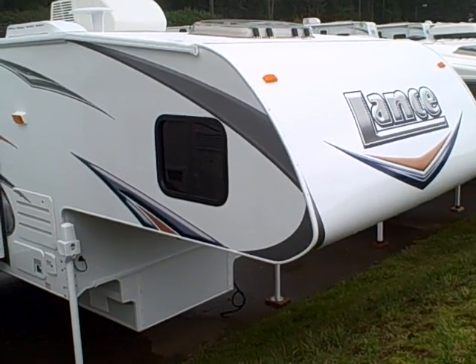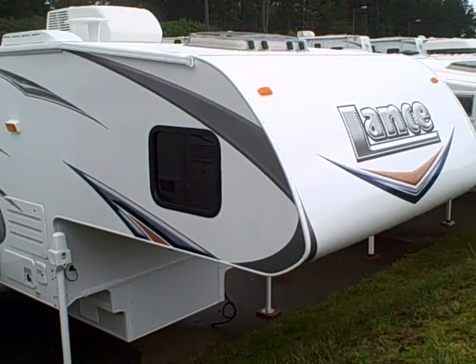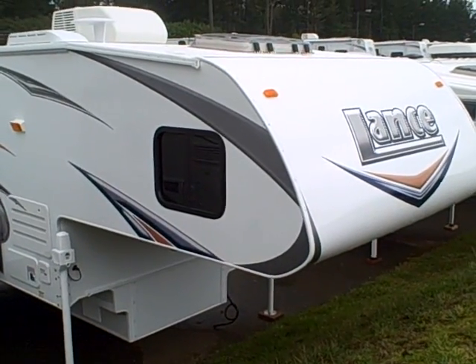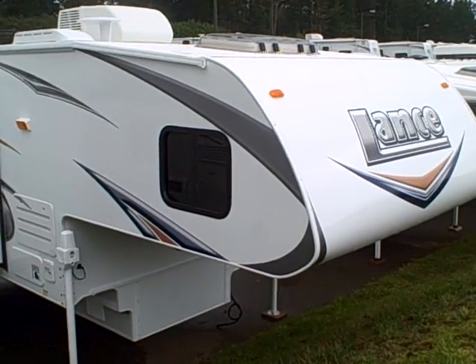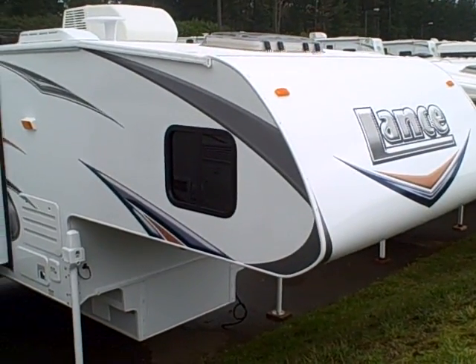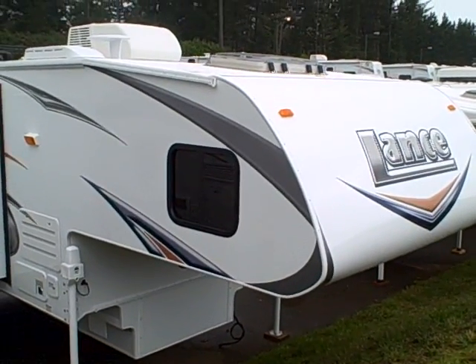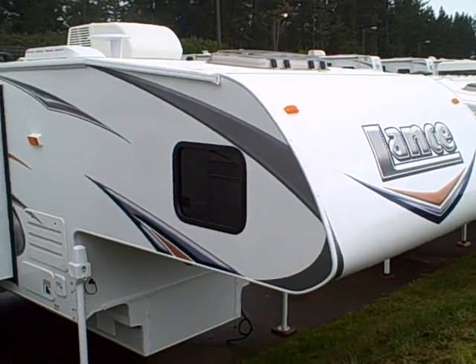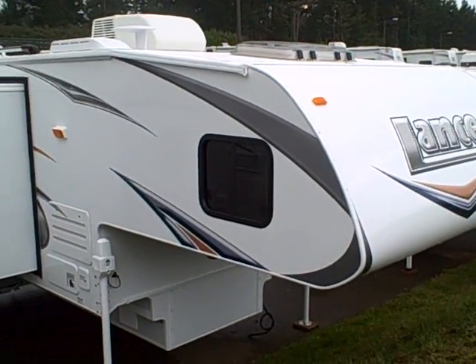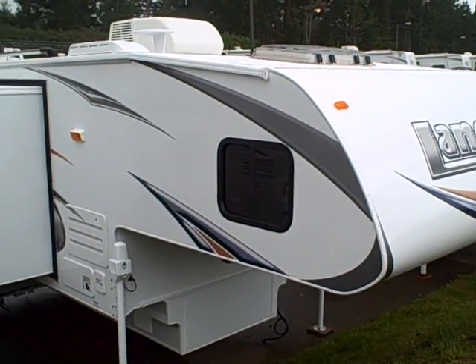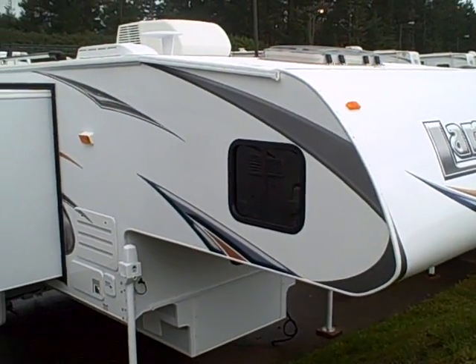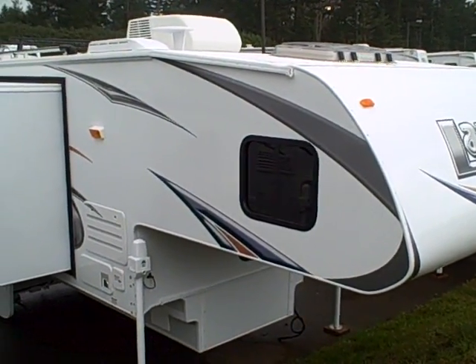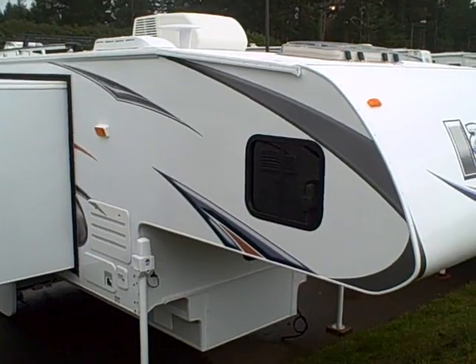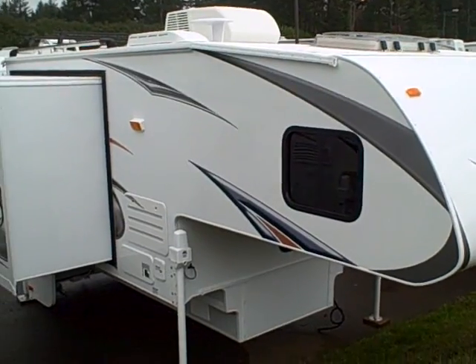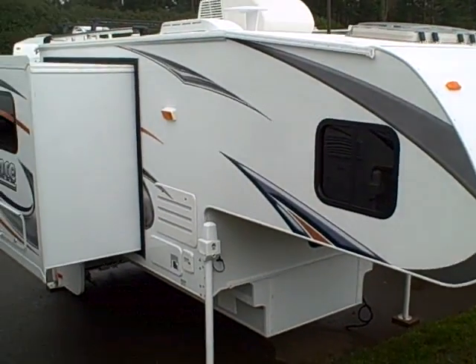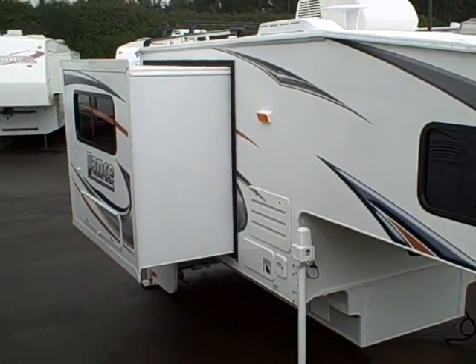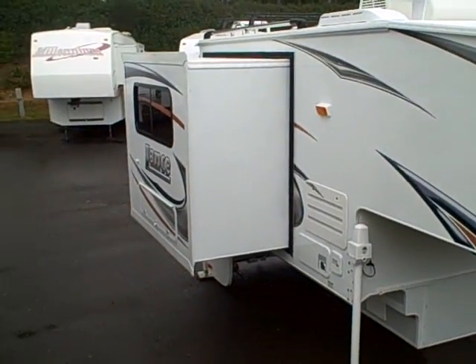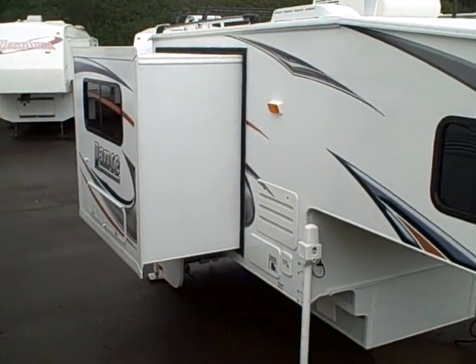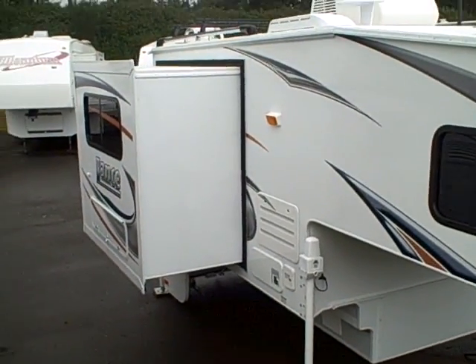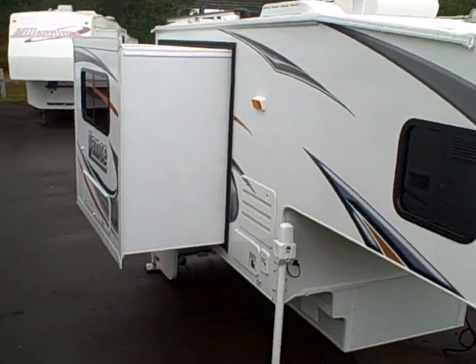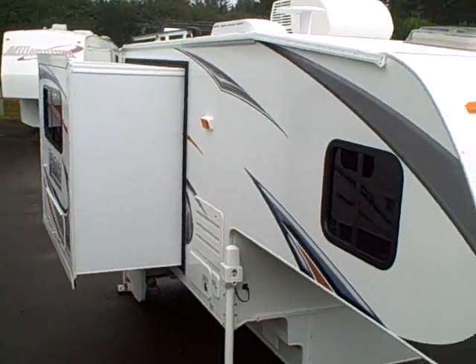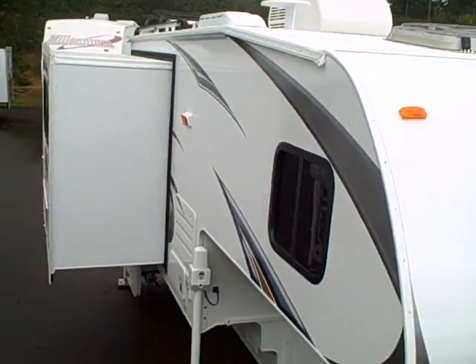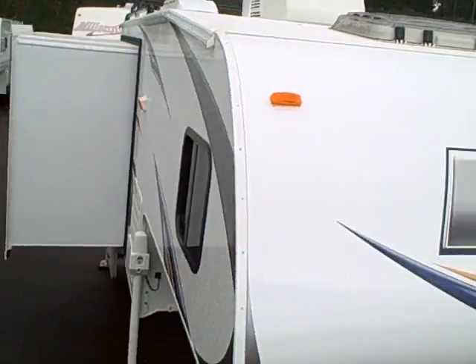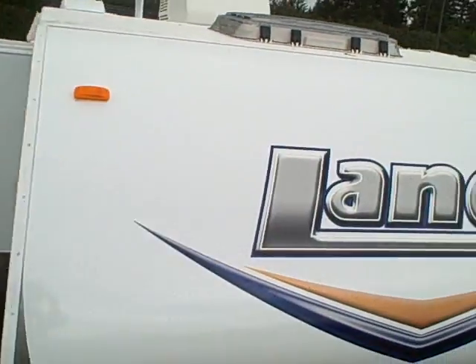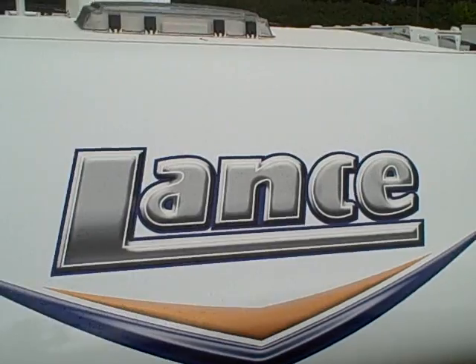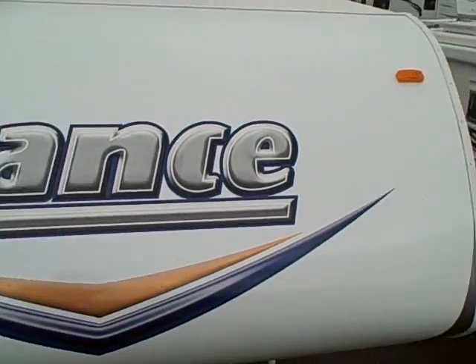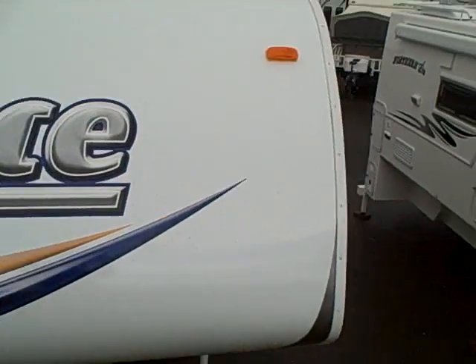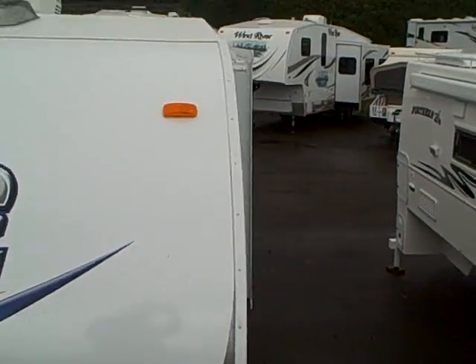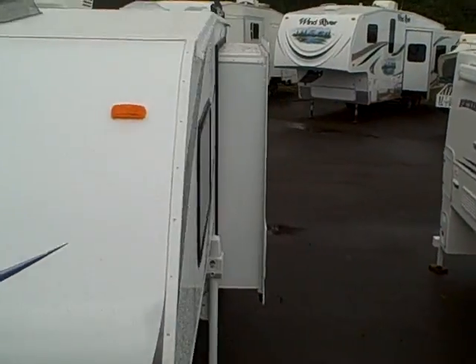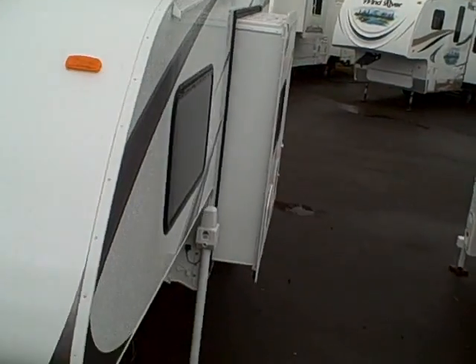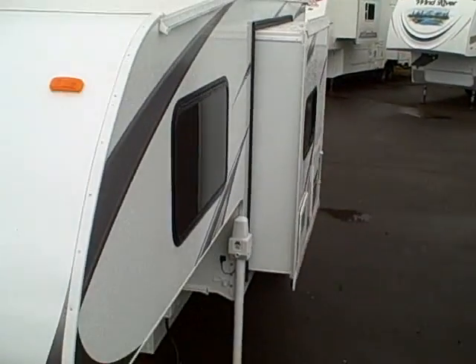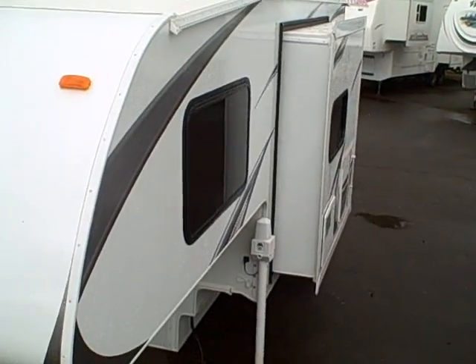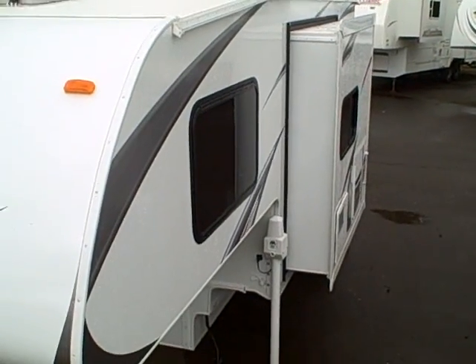Hi, this is Bob with Gibbs RV, and today we are looking at a 2011 Lance model 992 double slide — slide on this side, slide on the other side — truck camper.